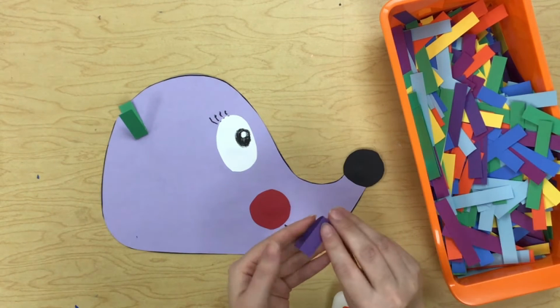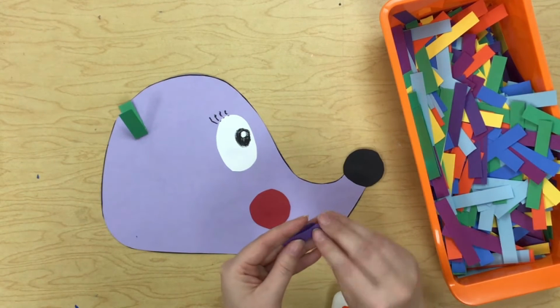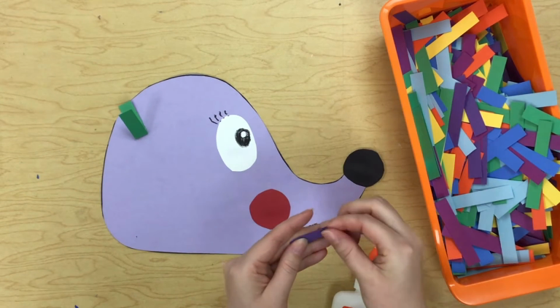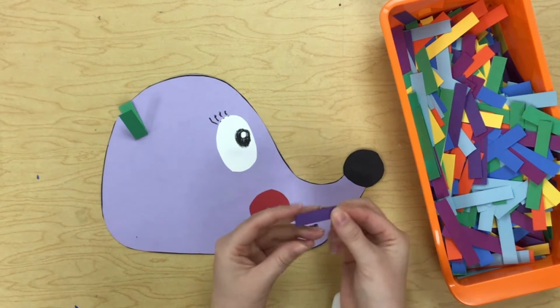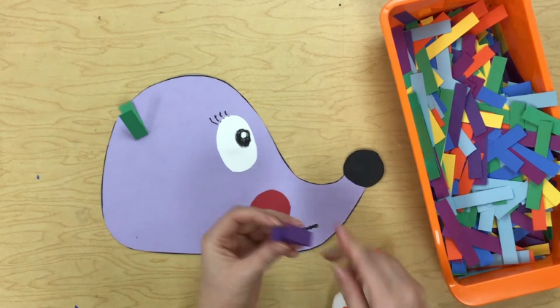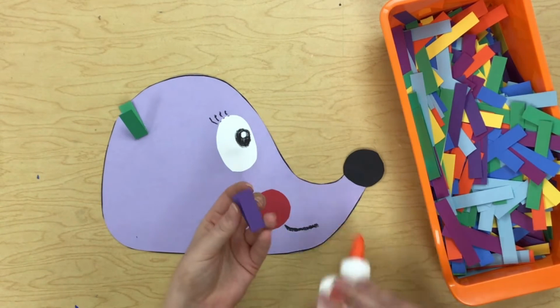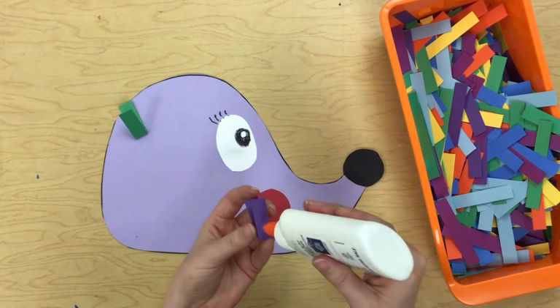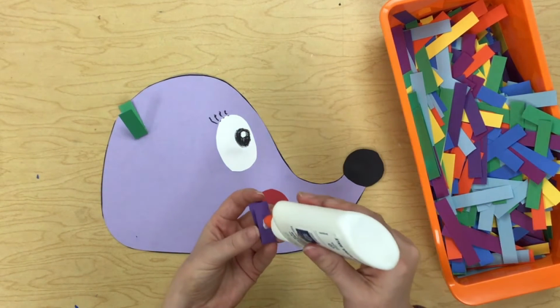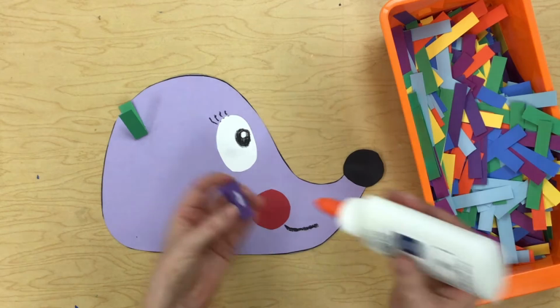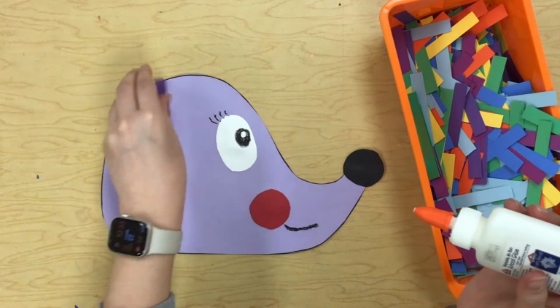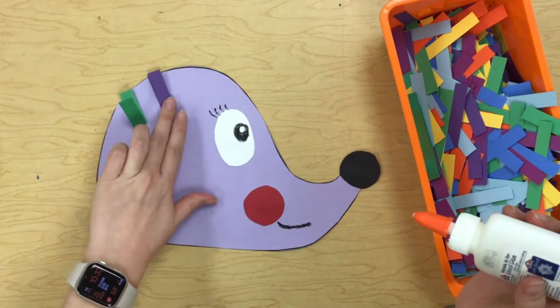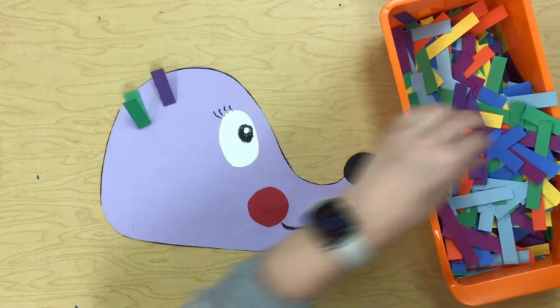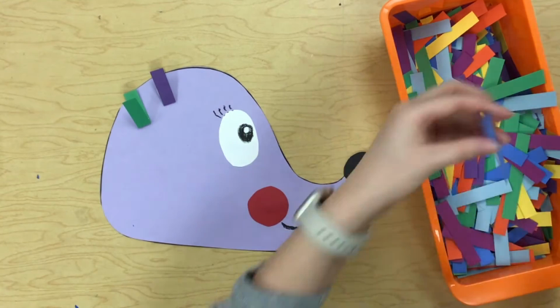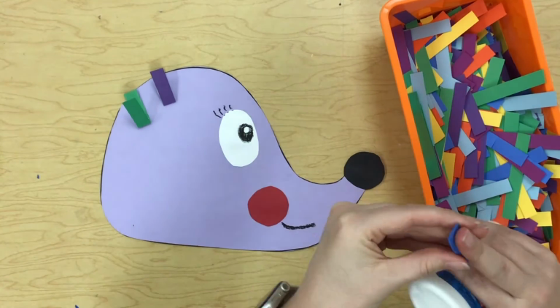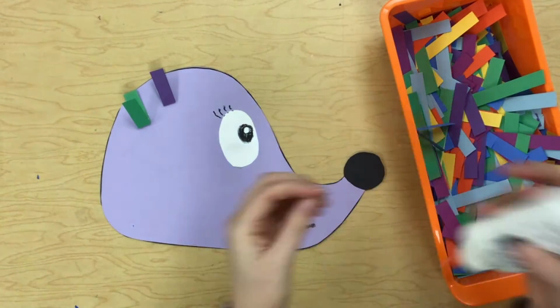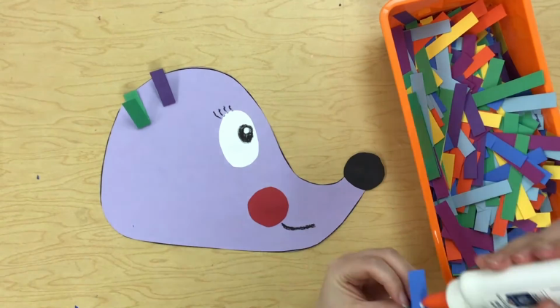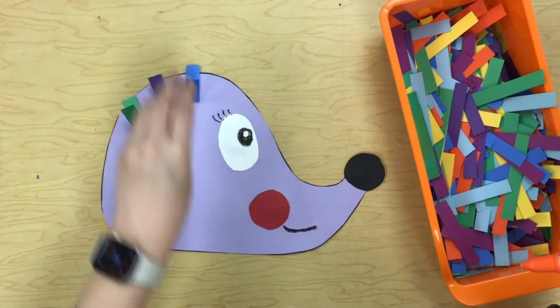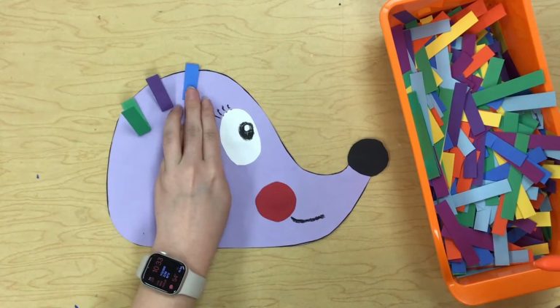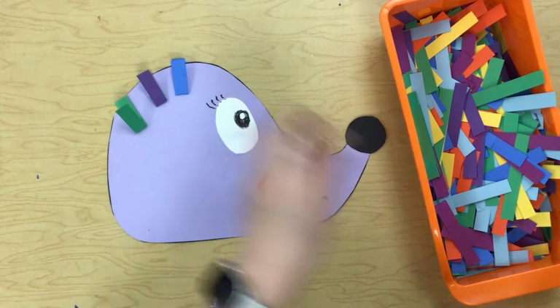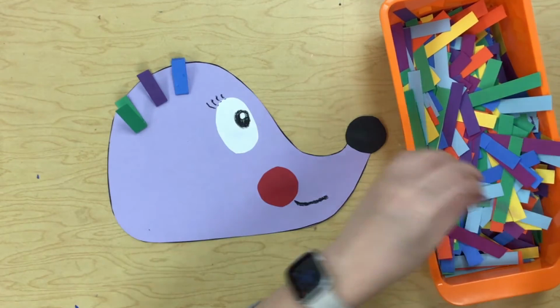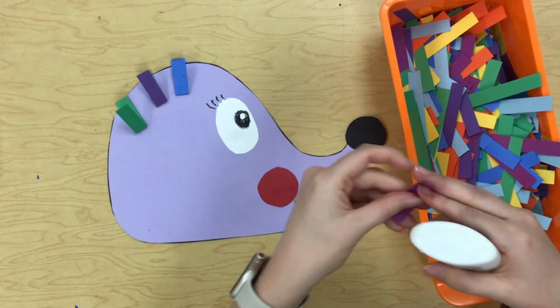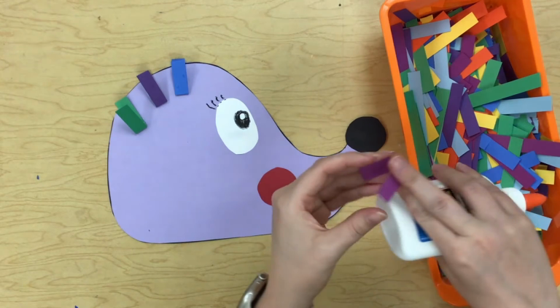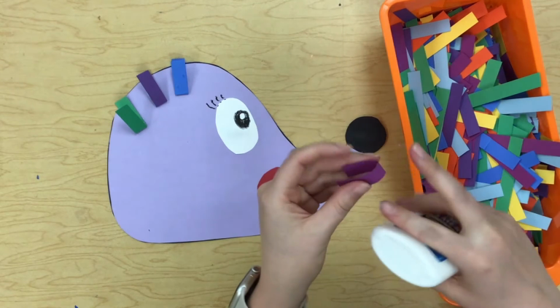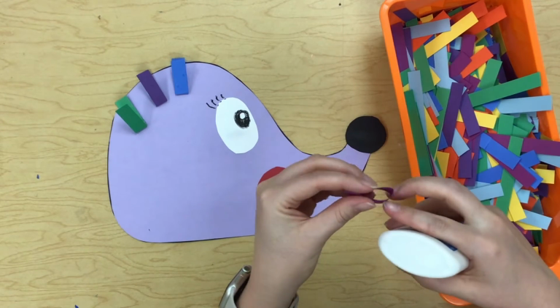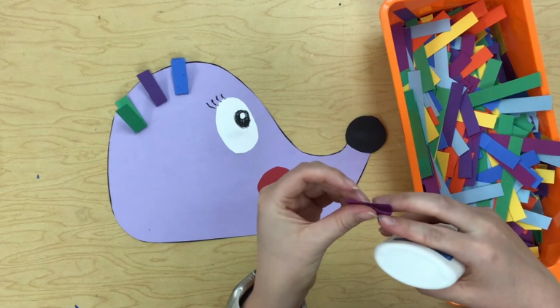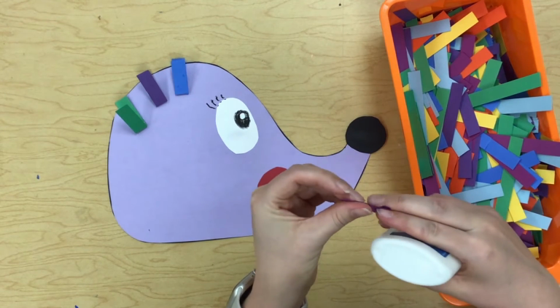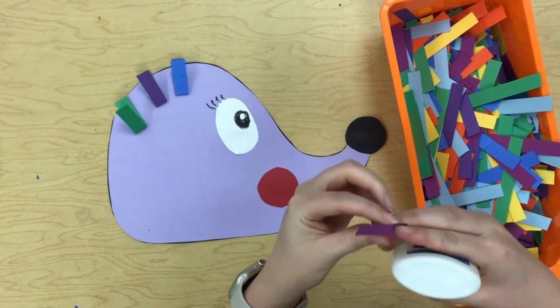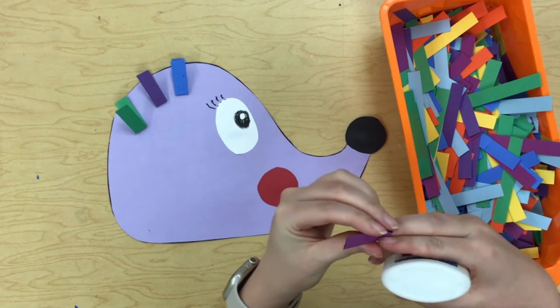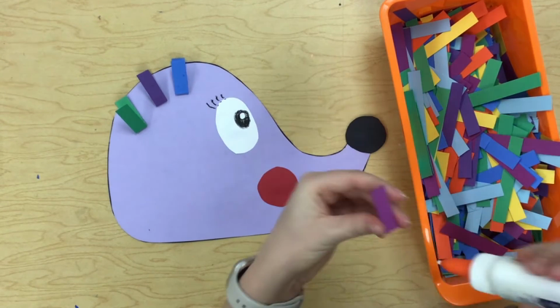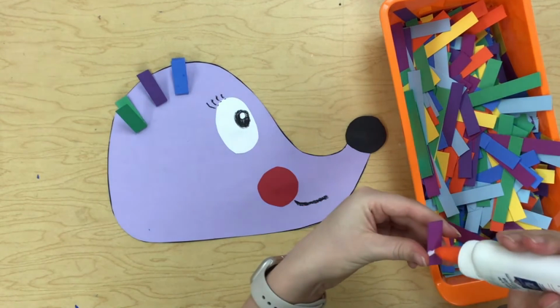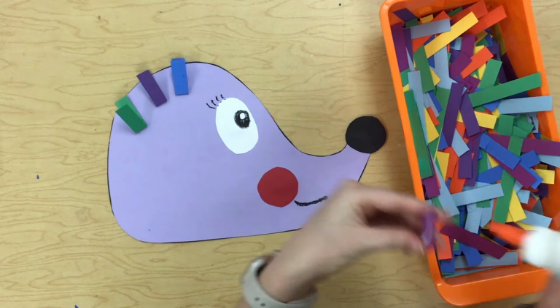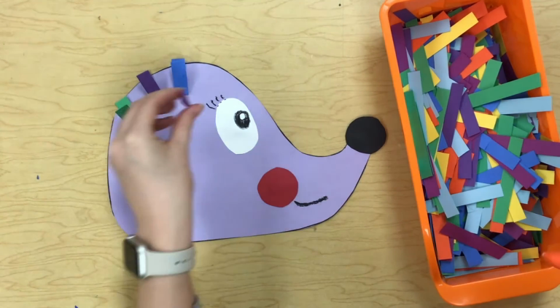You can use lots of different colors. Try to fill up your space really well — don't leave a lot of empty spaces on your hedgehog.